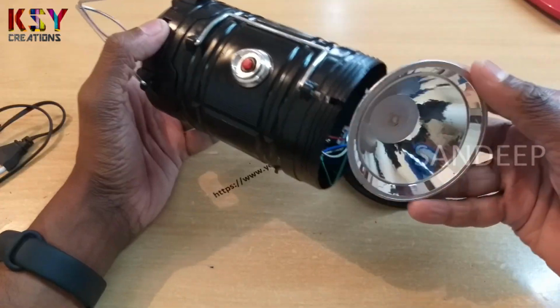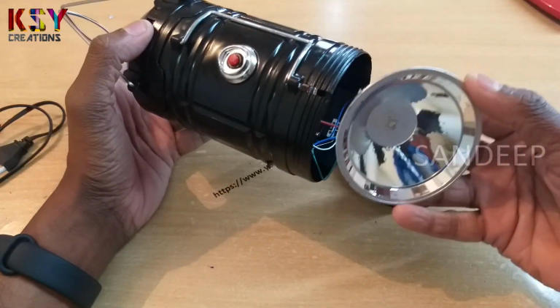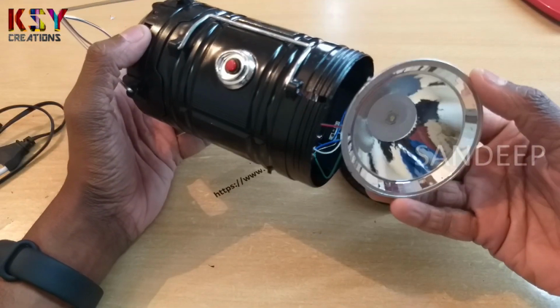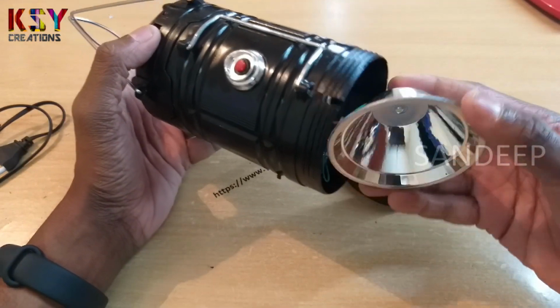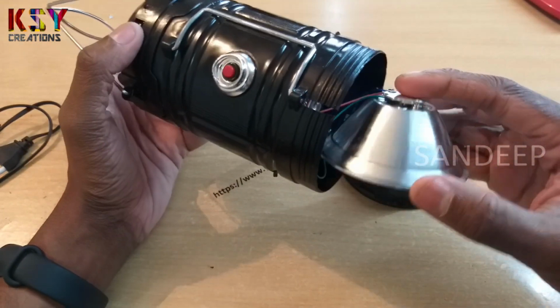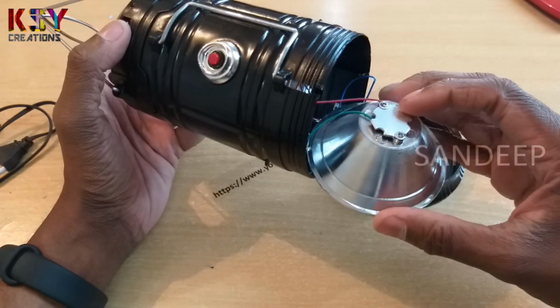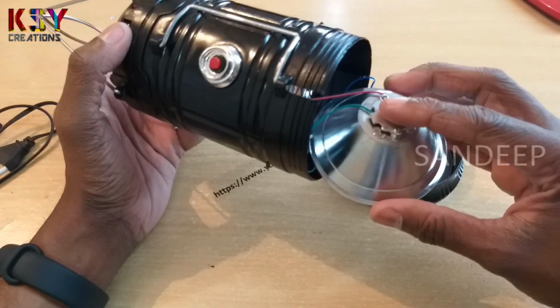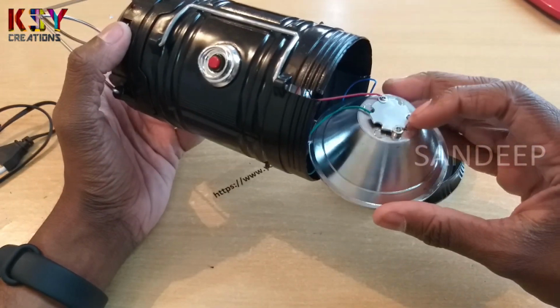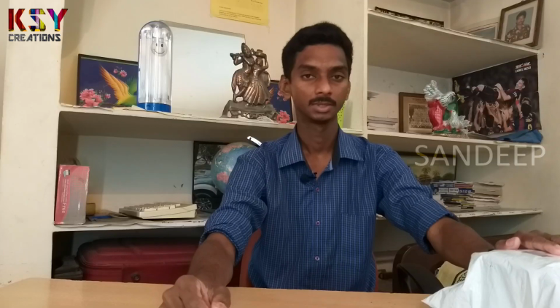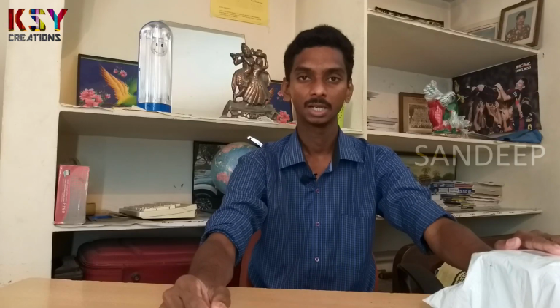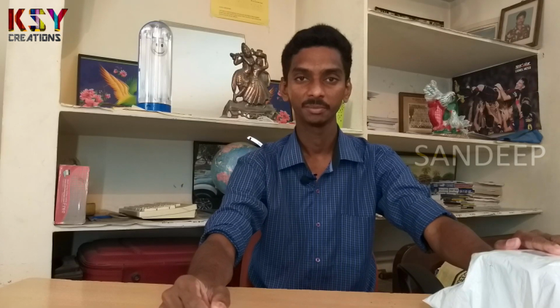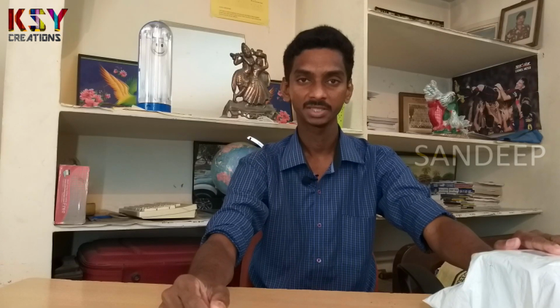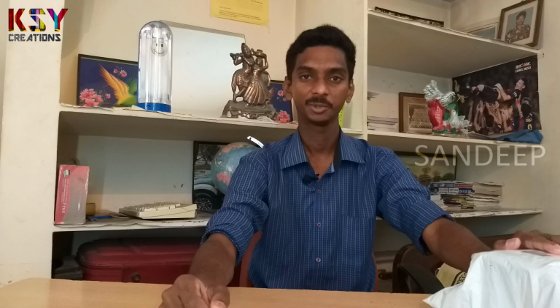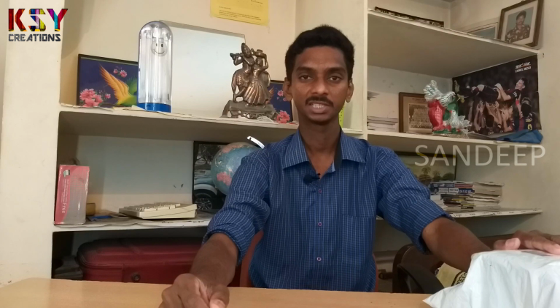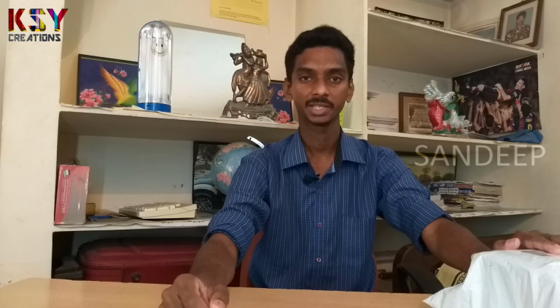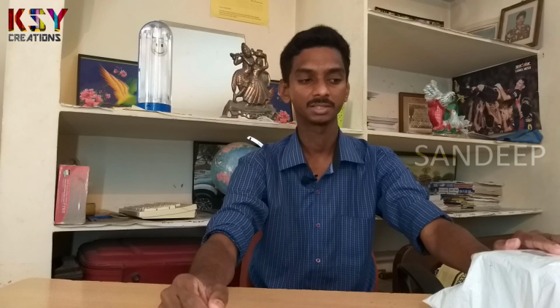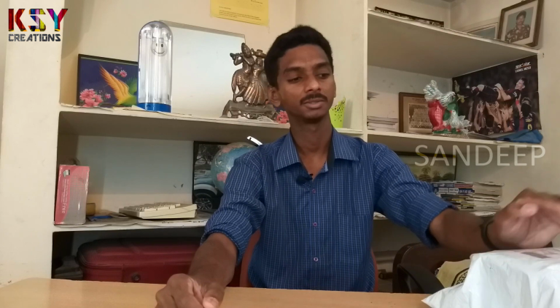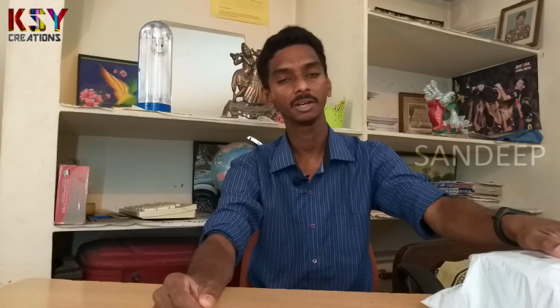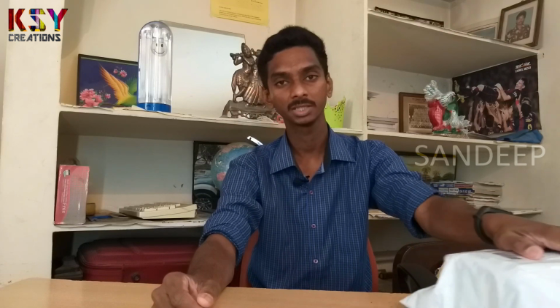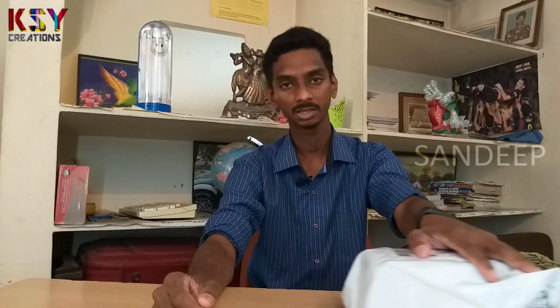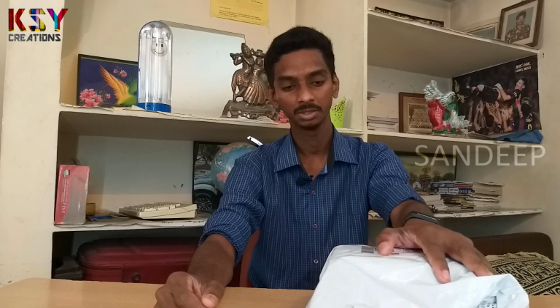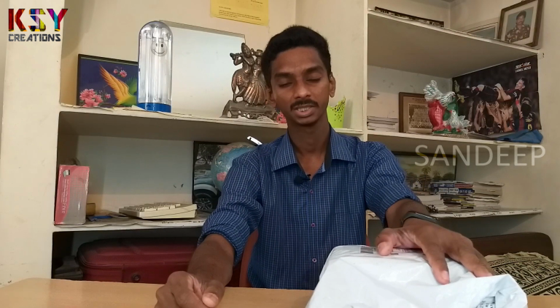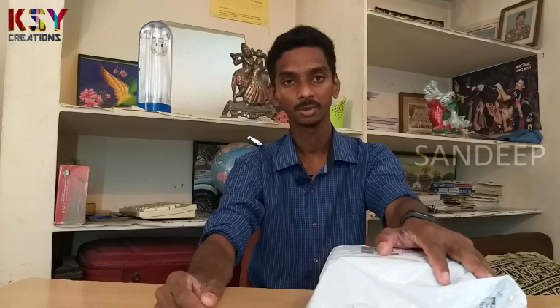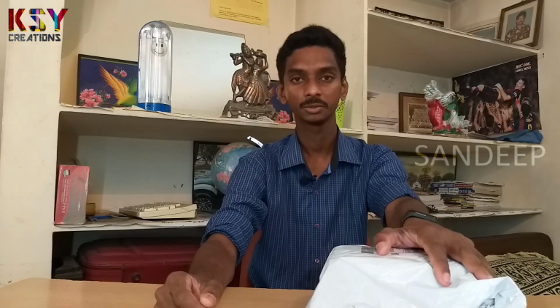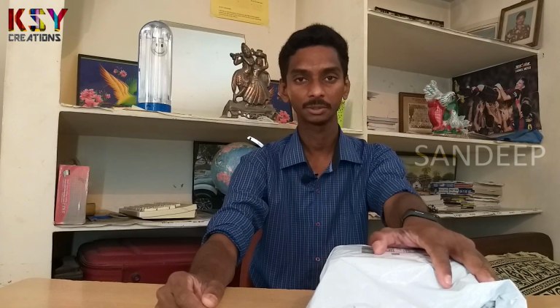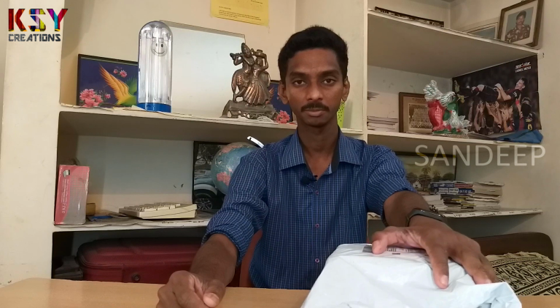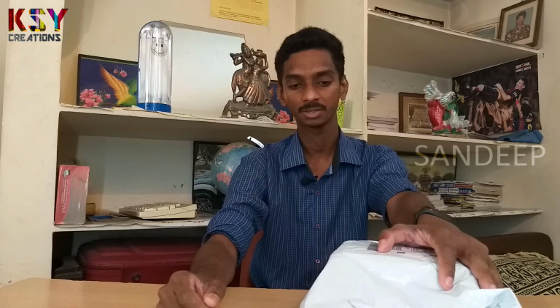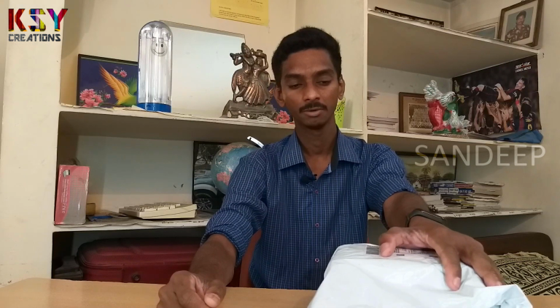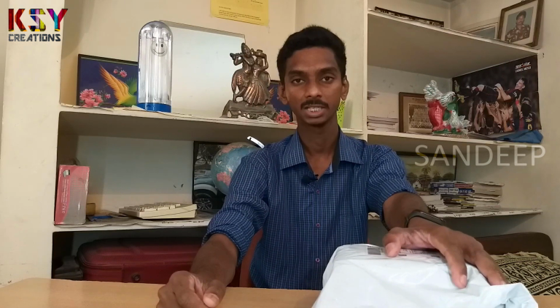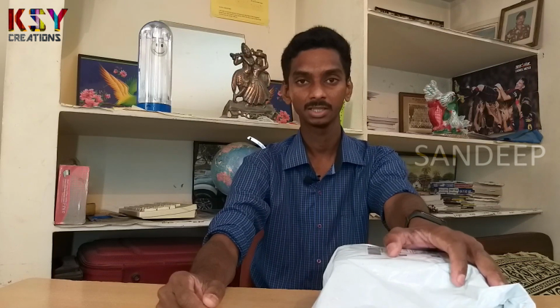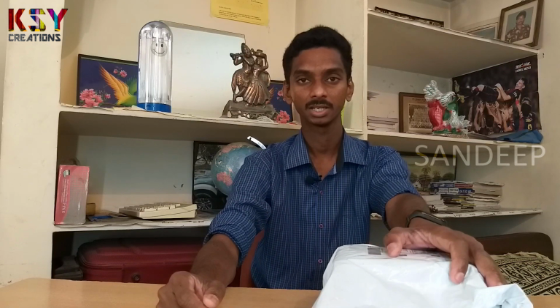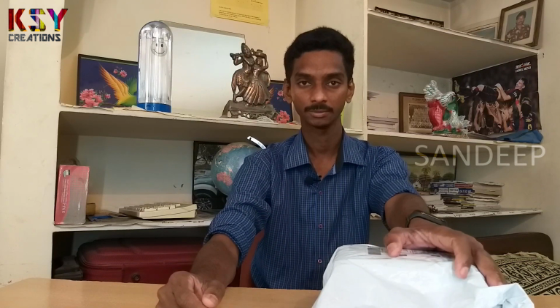Hello everyone, my name is Sandeep, you are watching Casey Creations. Today I have an emergency lantern which I got for 250 rupees from Amazon. We'll dismantle this and see what's inside.